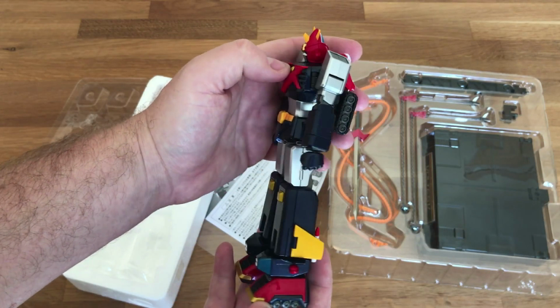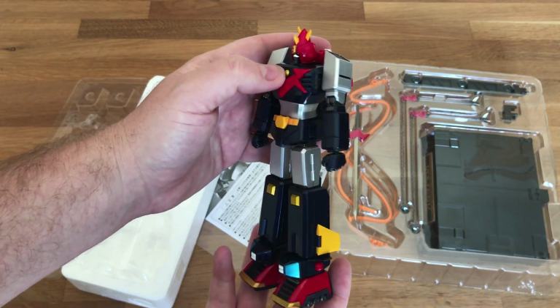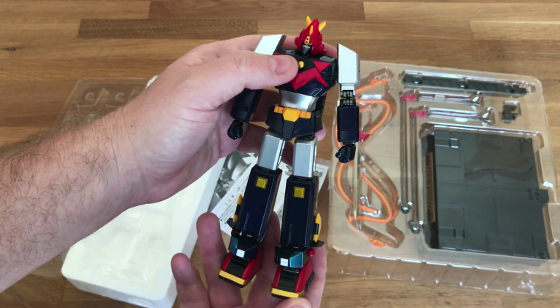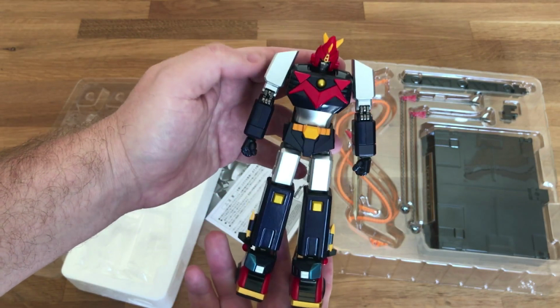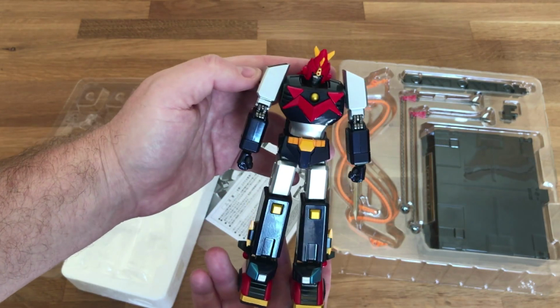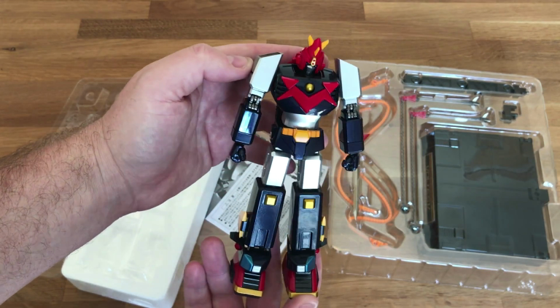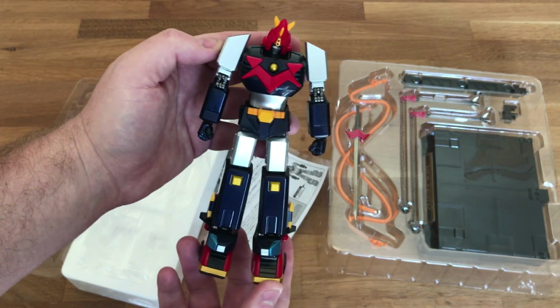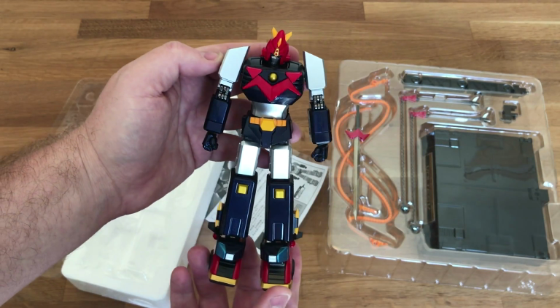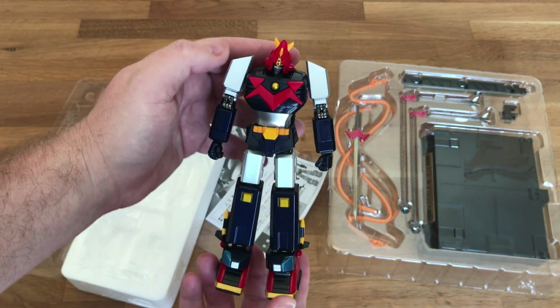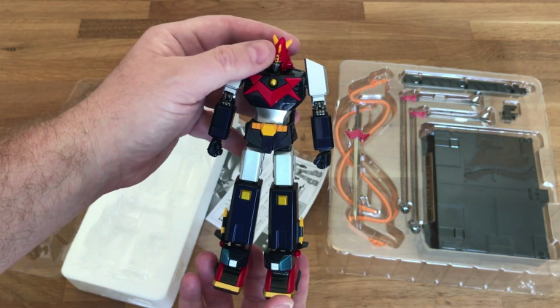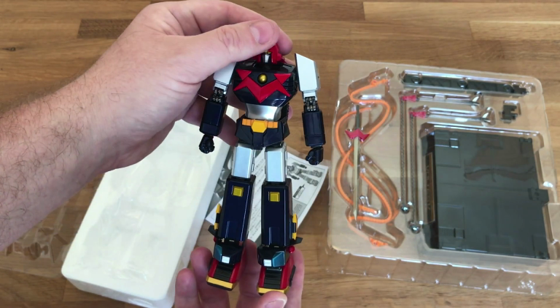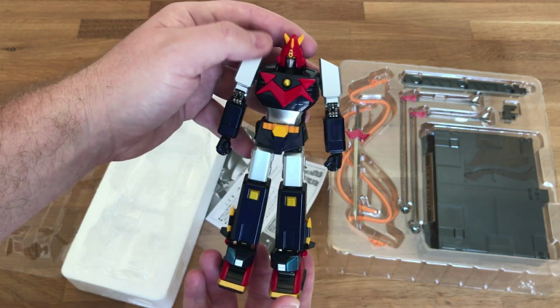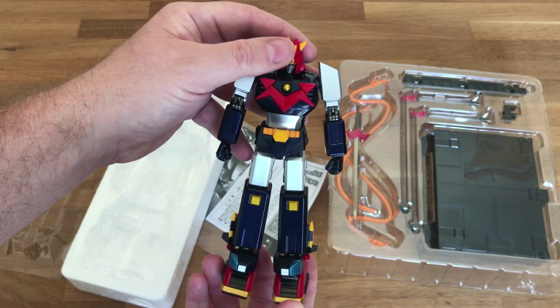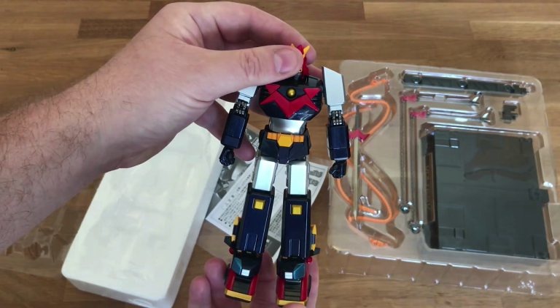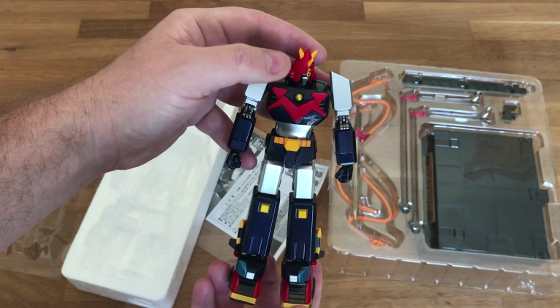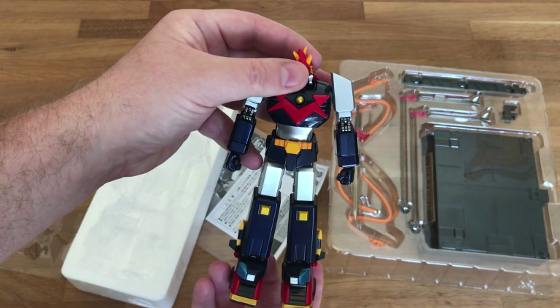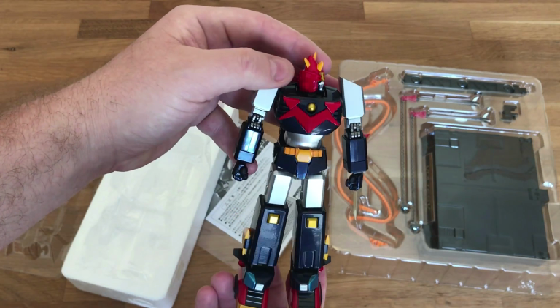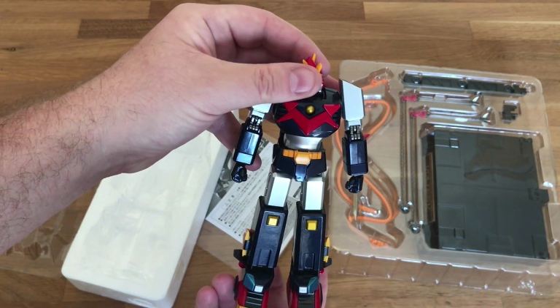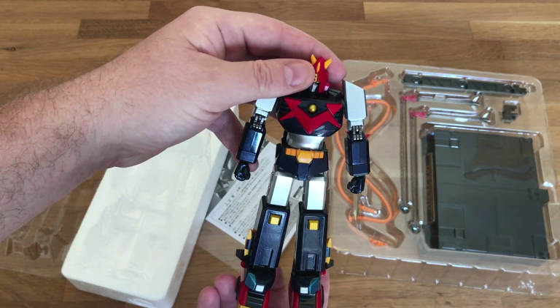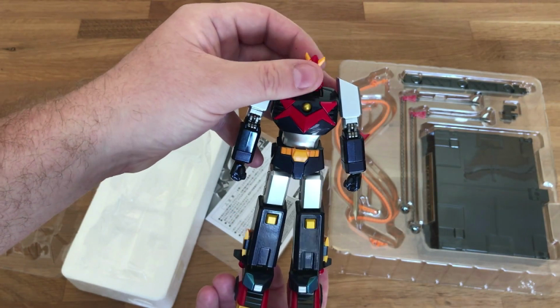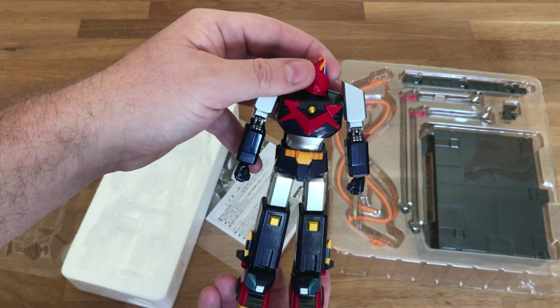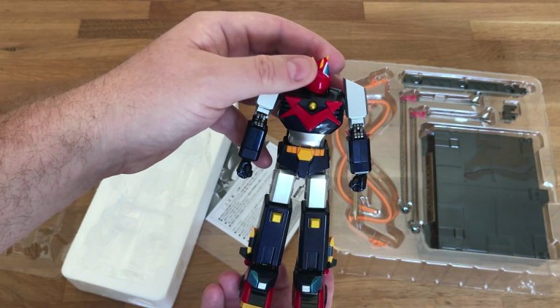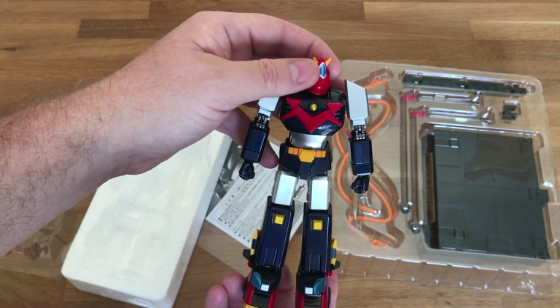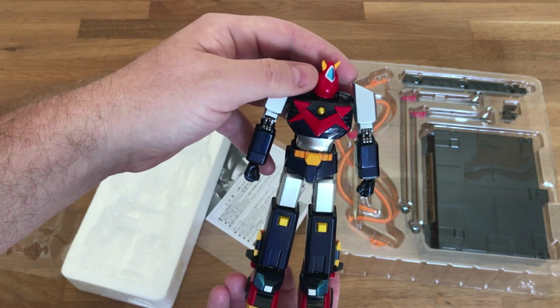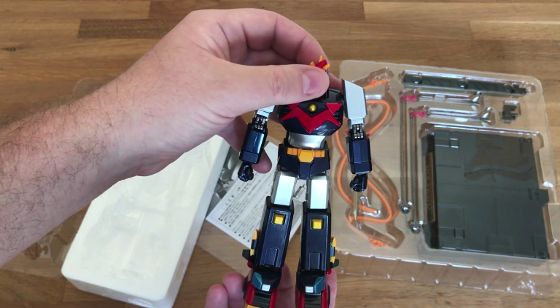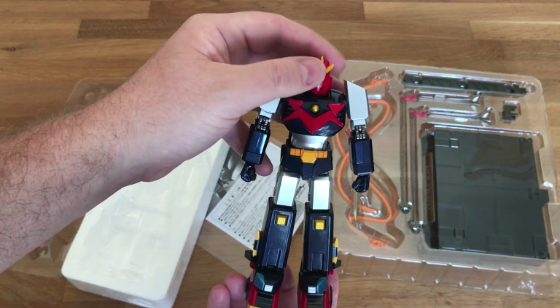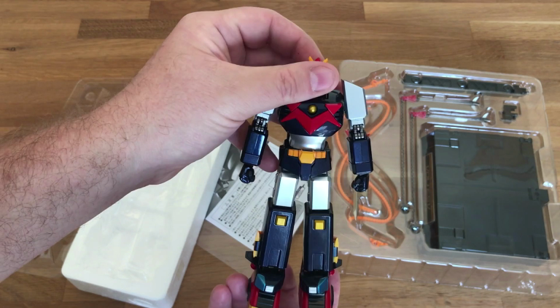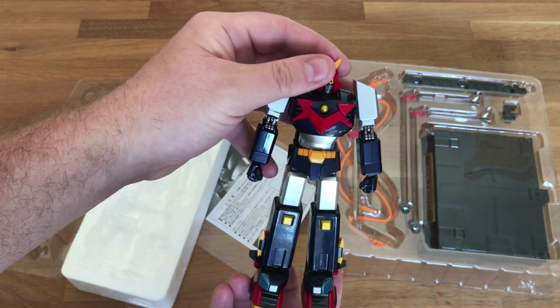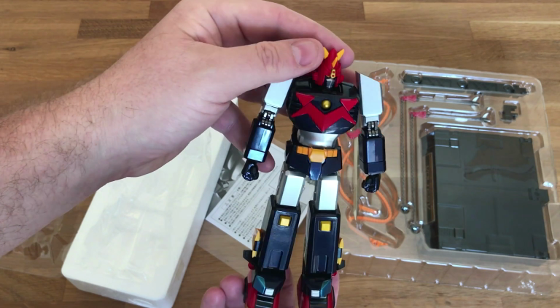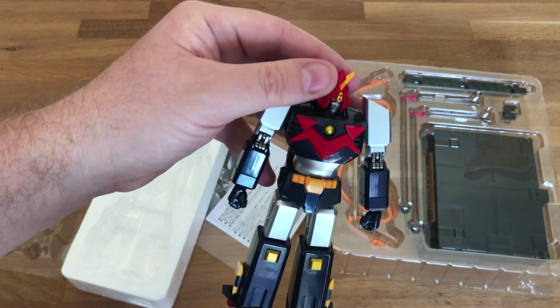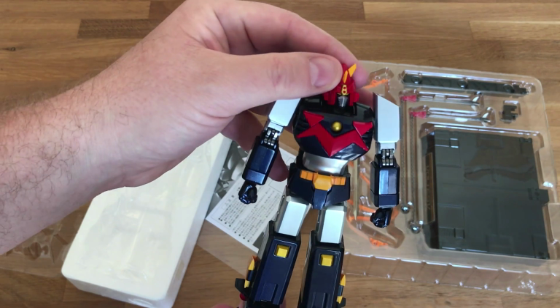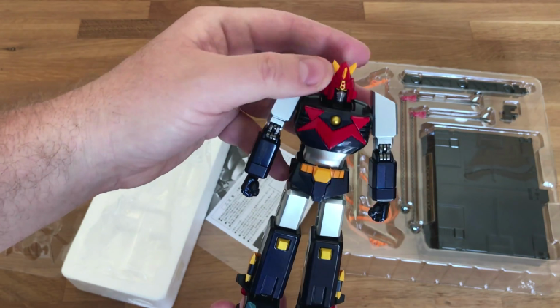I'll put a link in the description below so you can check out the size. We get some mobility in the head here — I can spin it all the way around. It looks like it's mobile.